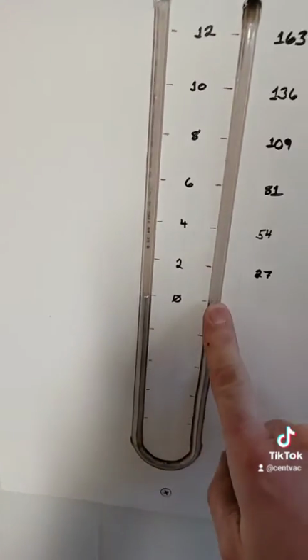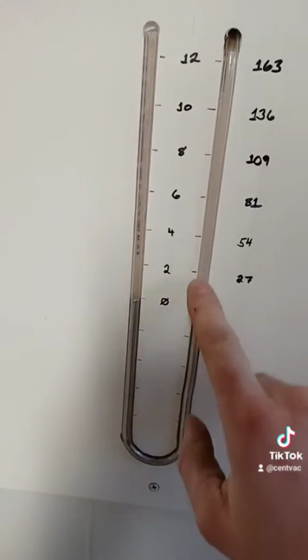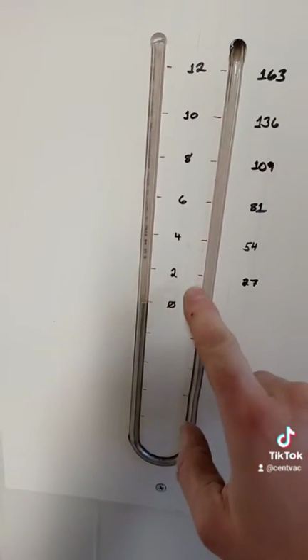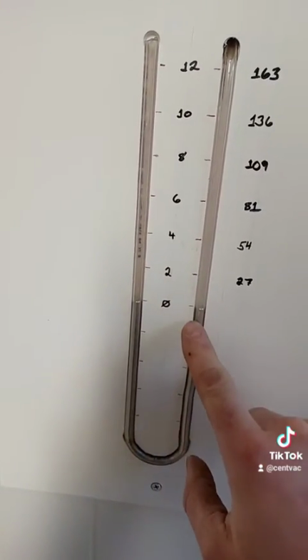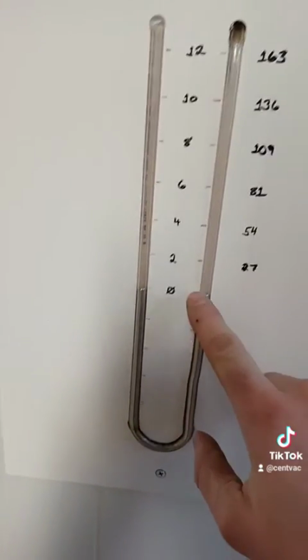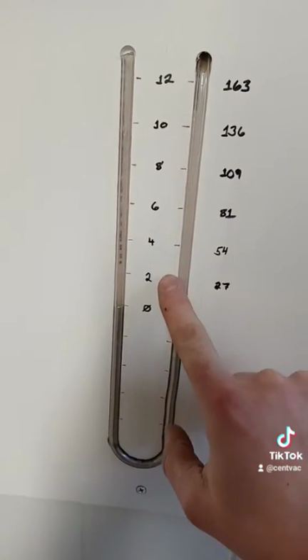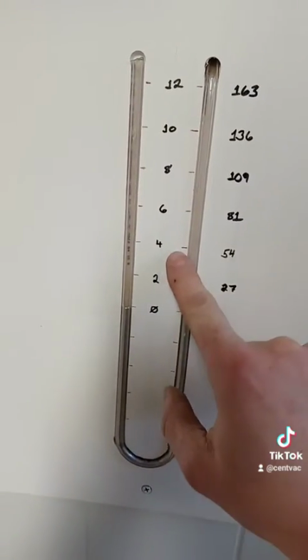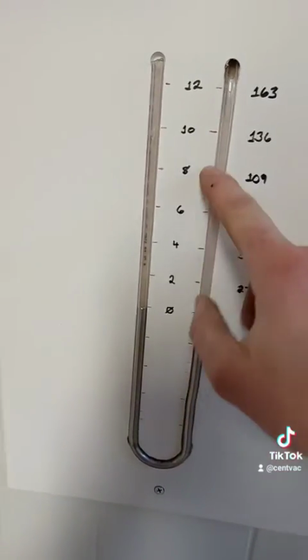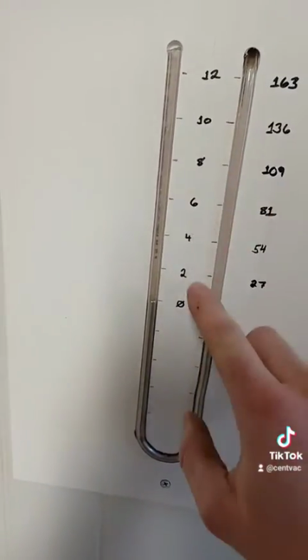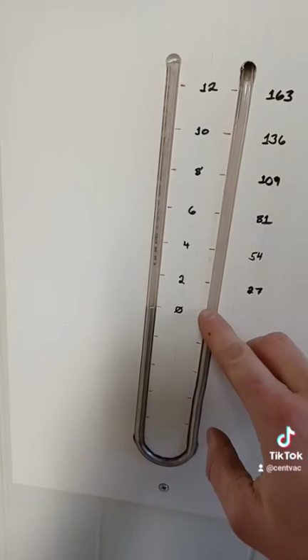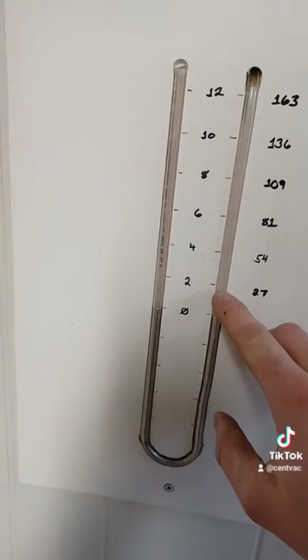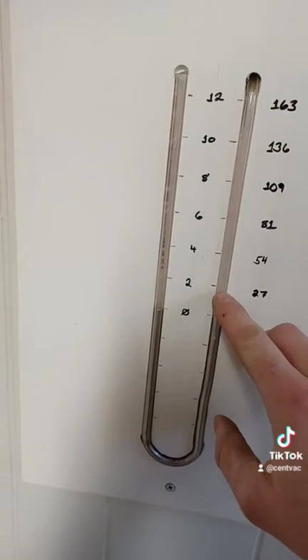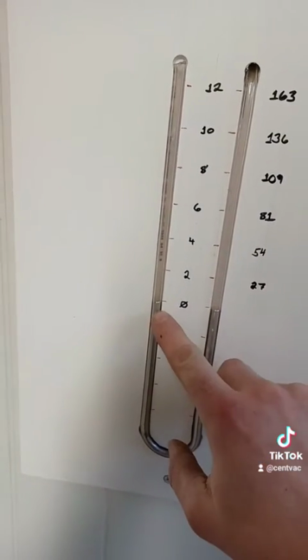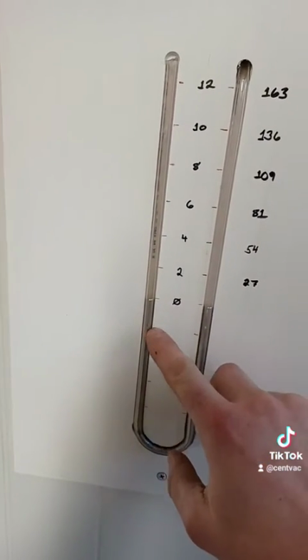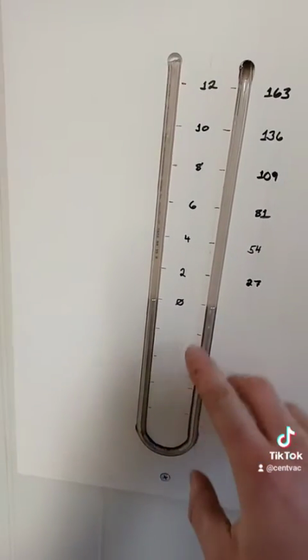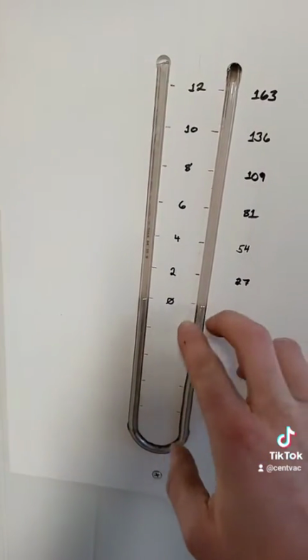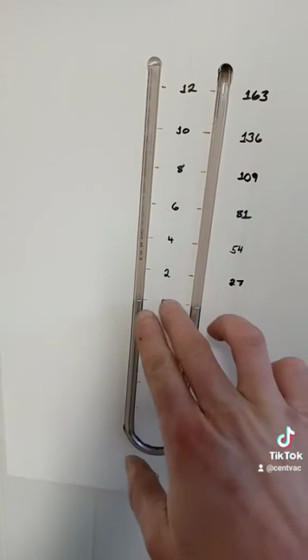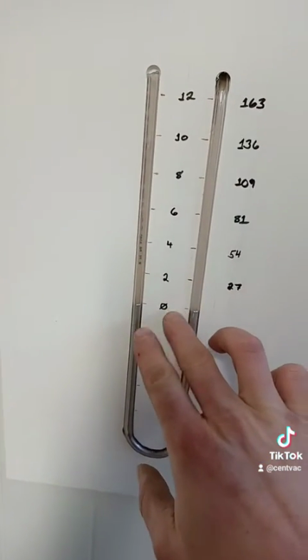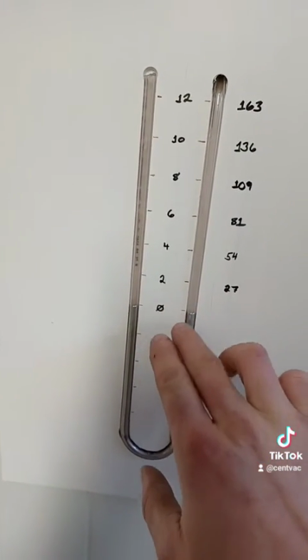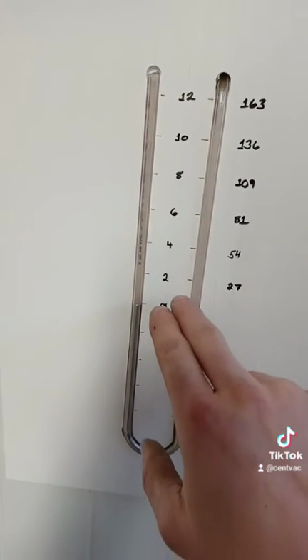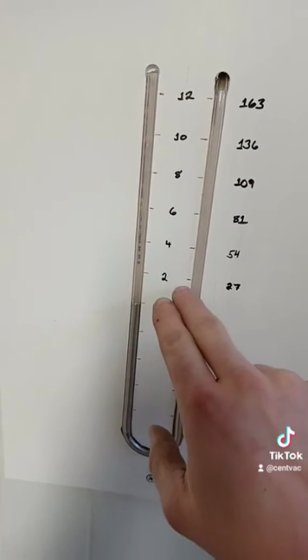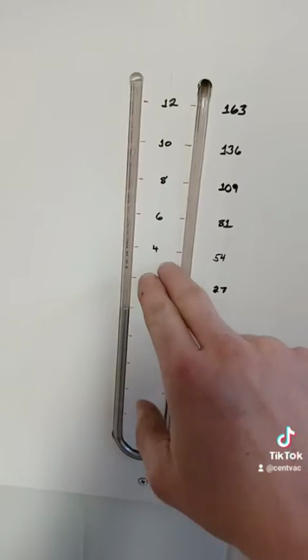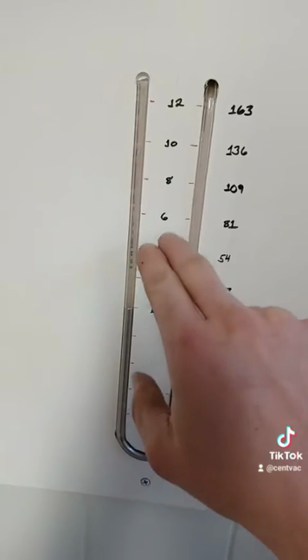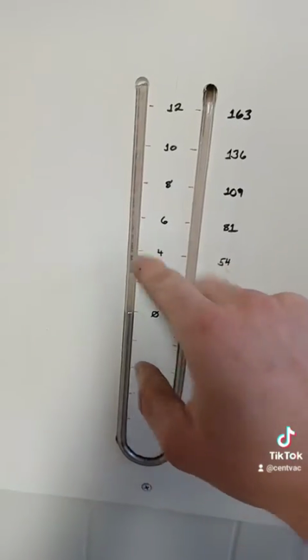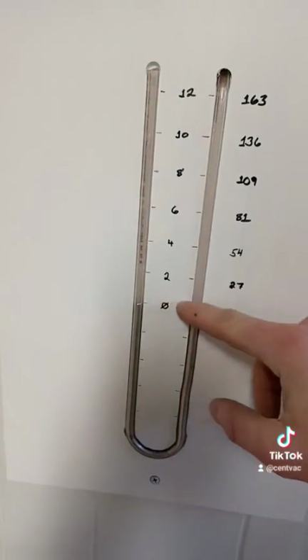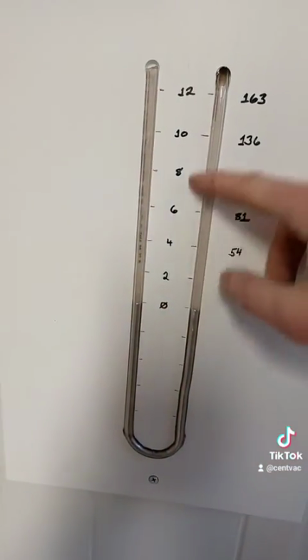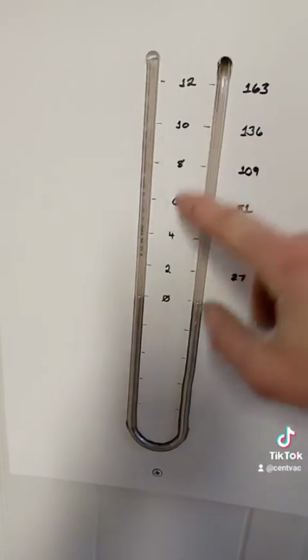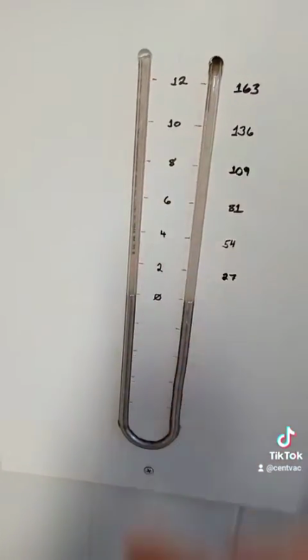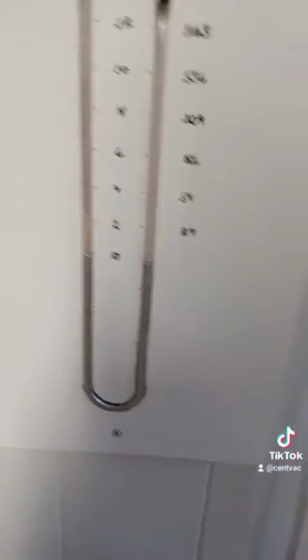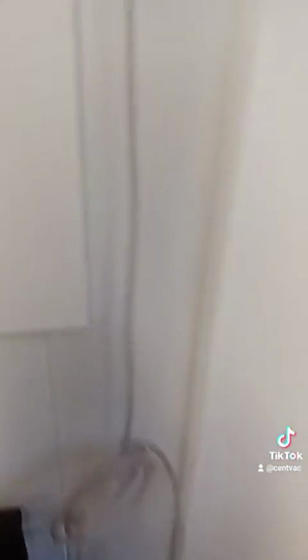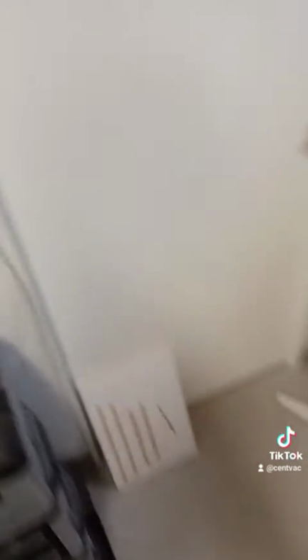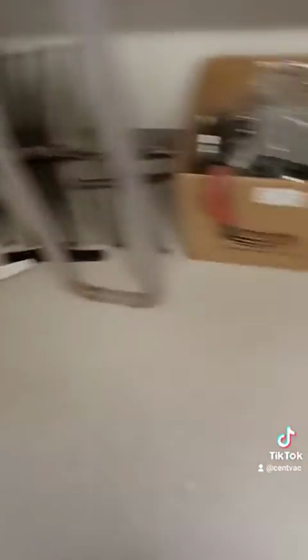I've calibrated these — they are one inch apart, but if it goes up one inch here, it goes down one inch there. So your readings are actually two inches on one side for every inch. Let me show you how this works.